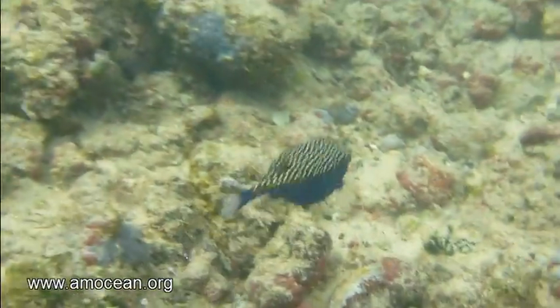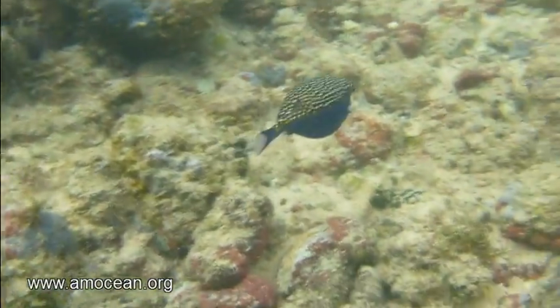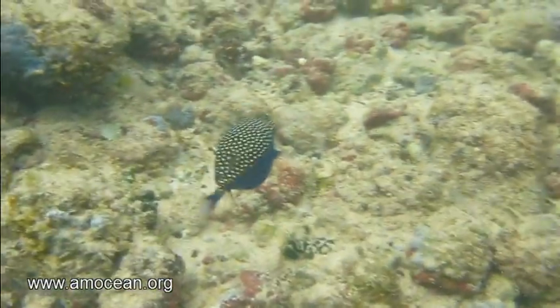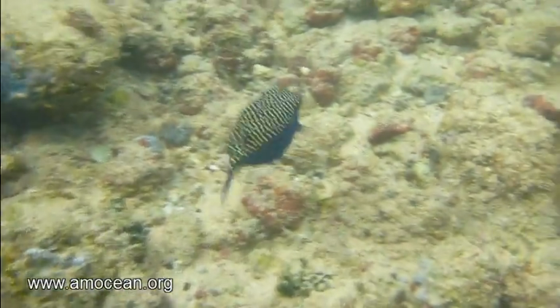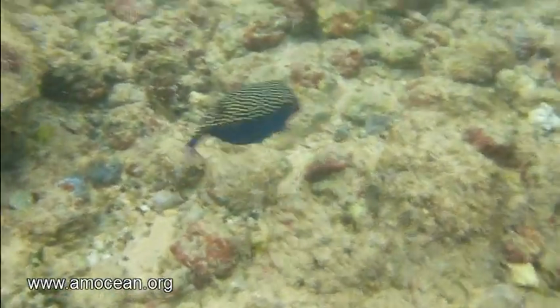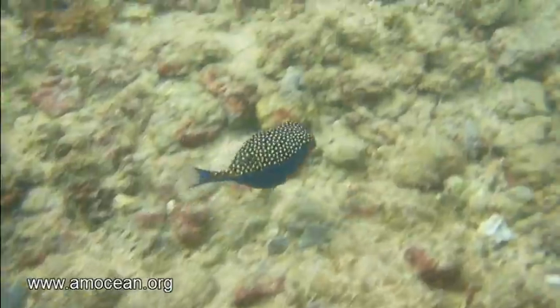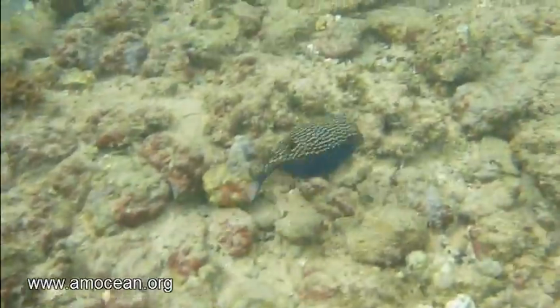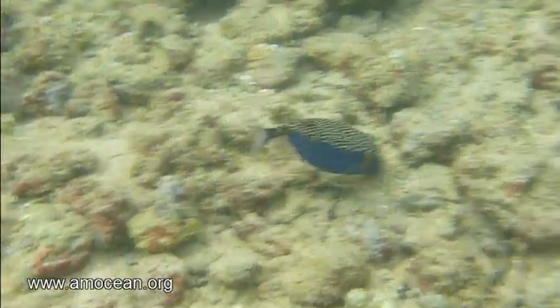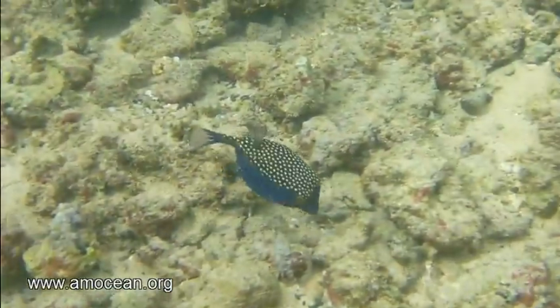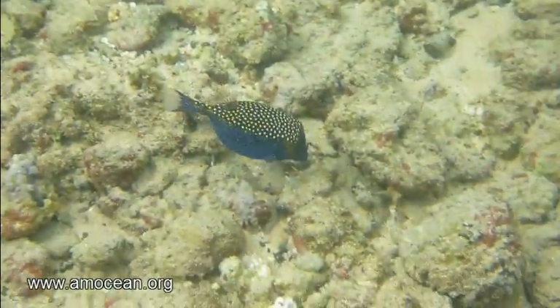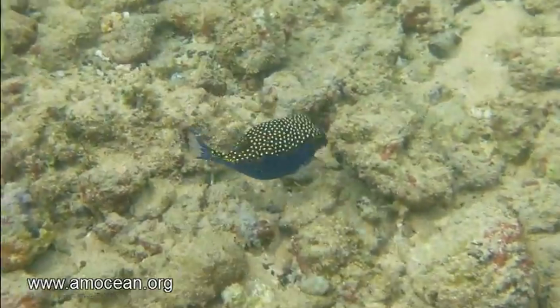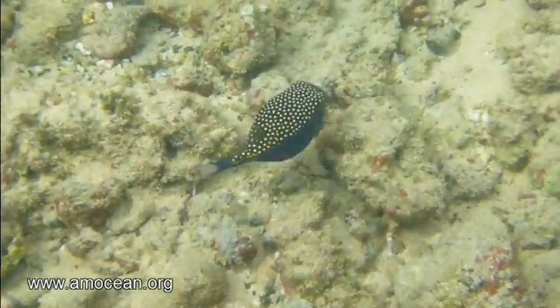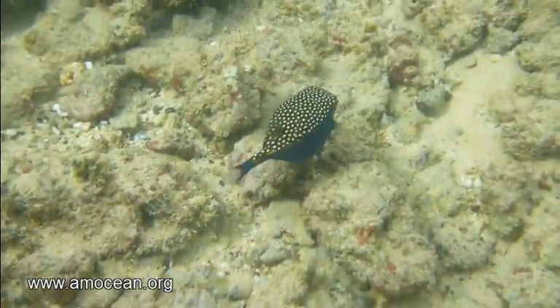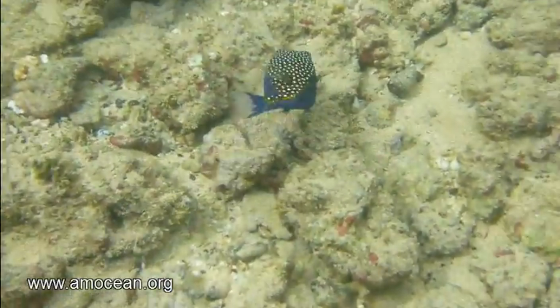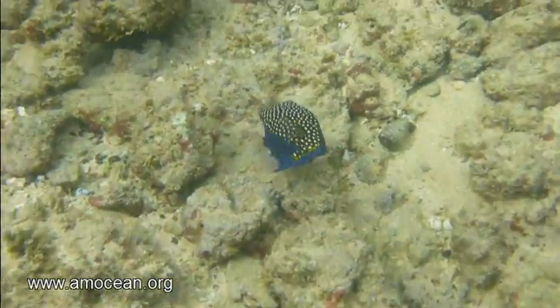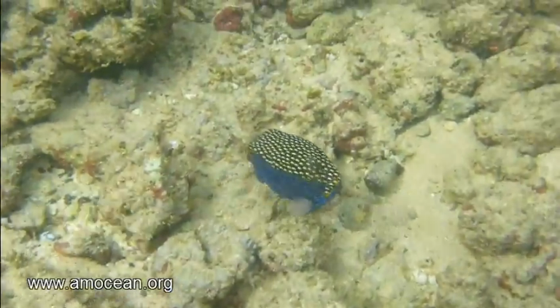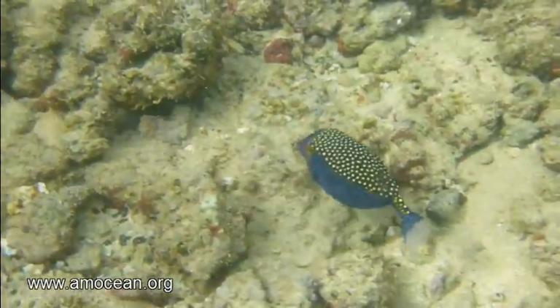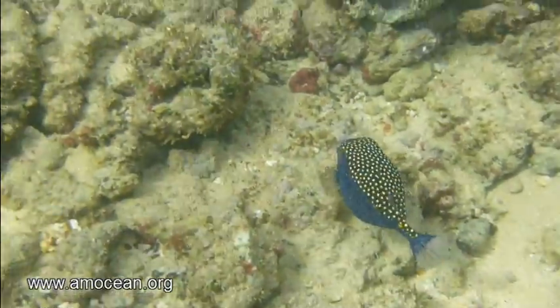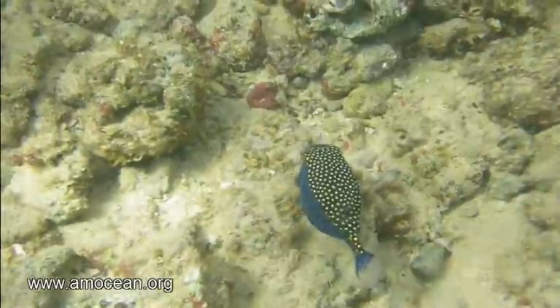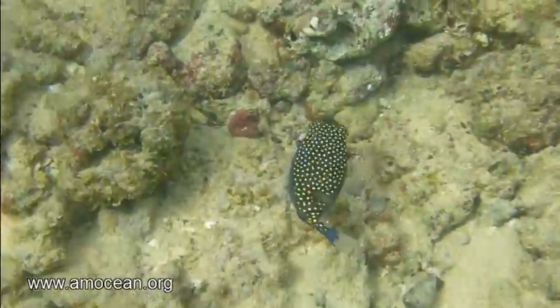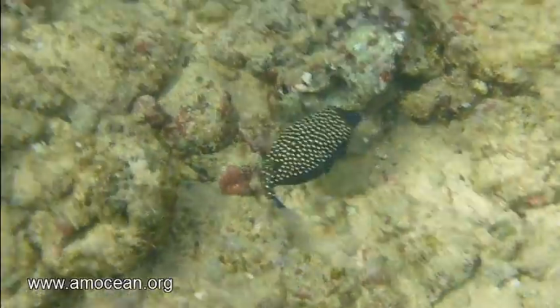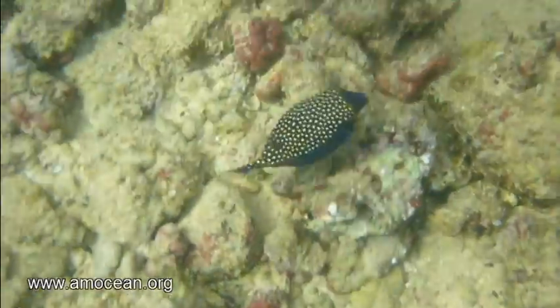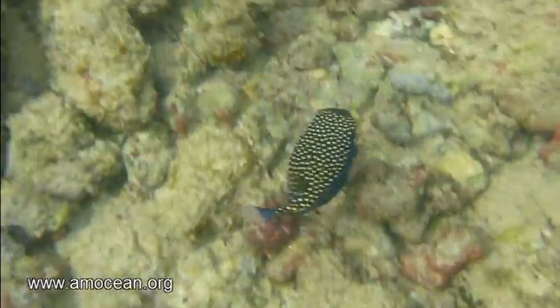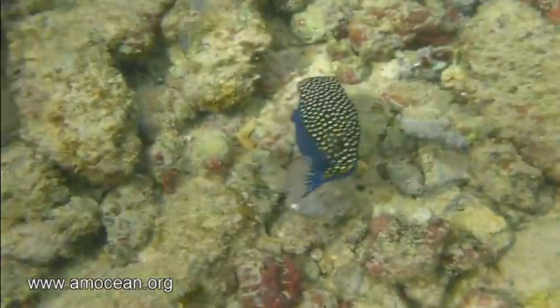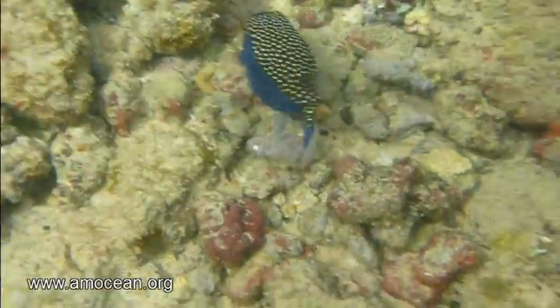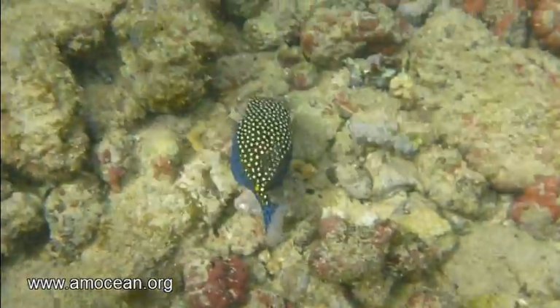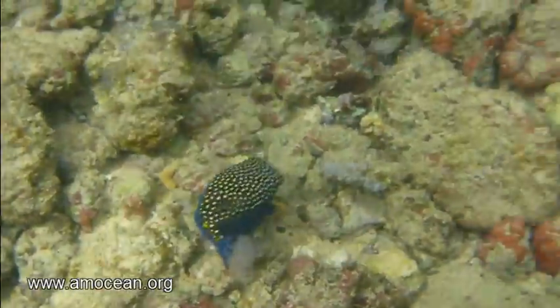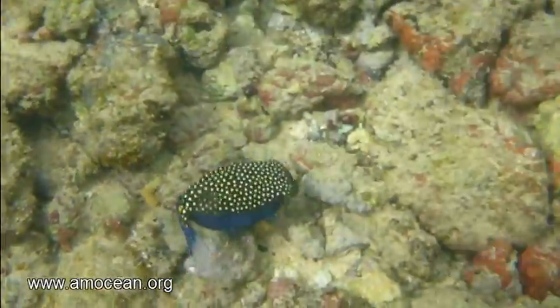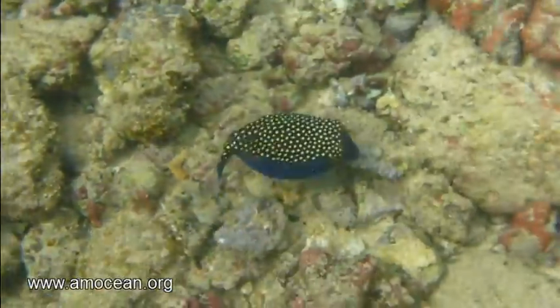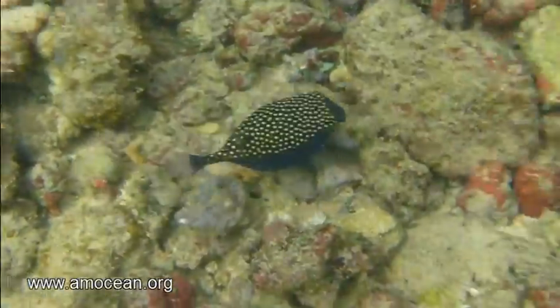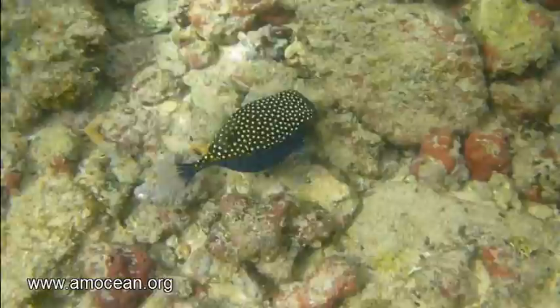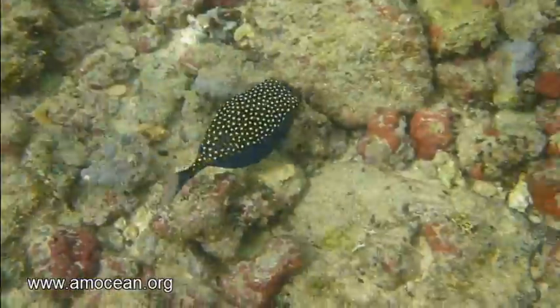In the first gait, the slowest one, which is mainly used when the fish is inspecting some food items or something, the pectoral fins are used synchronously or asynchronously together with the anal fin.